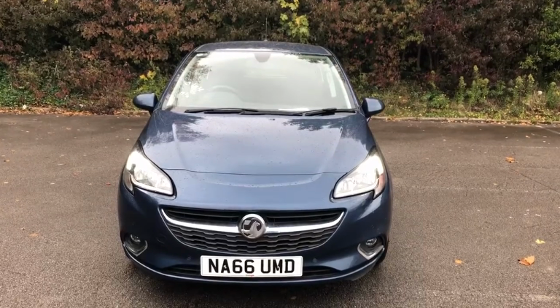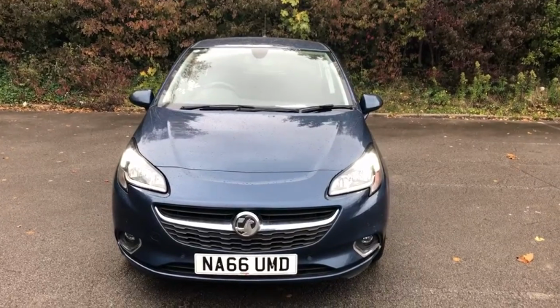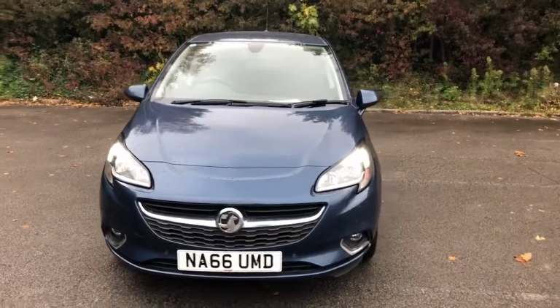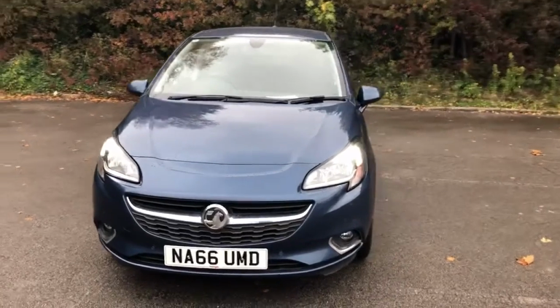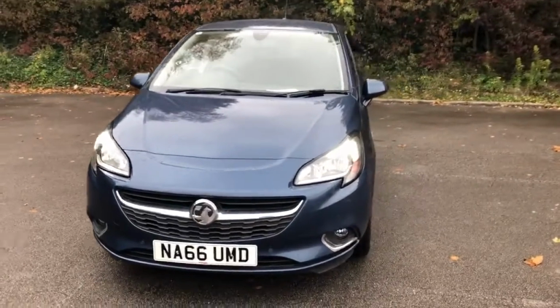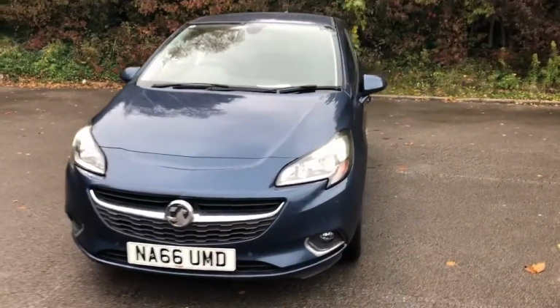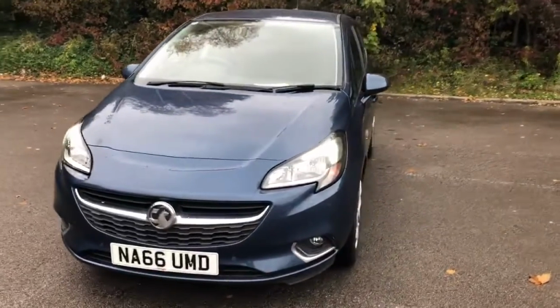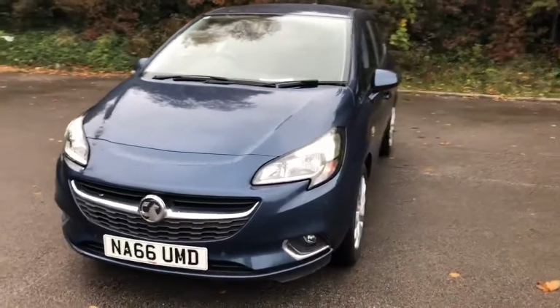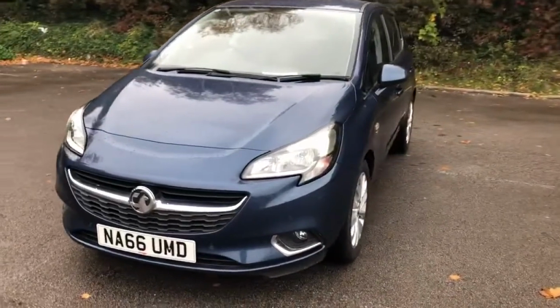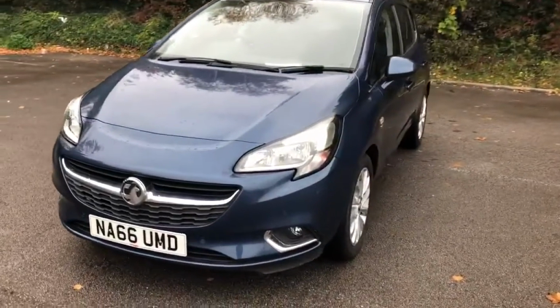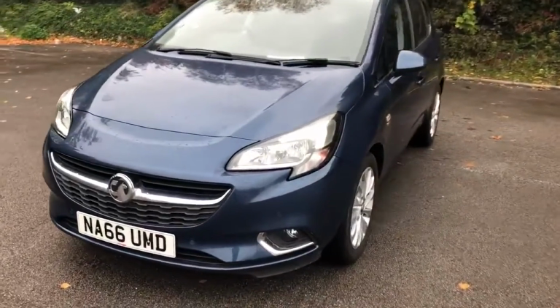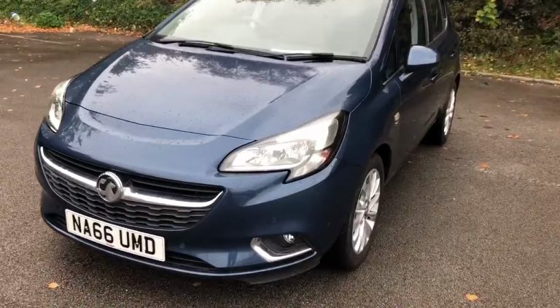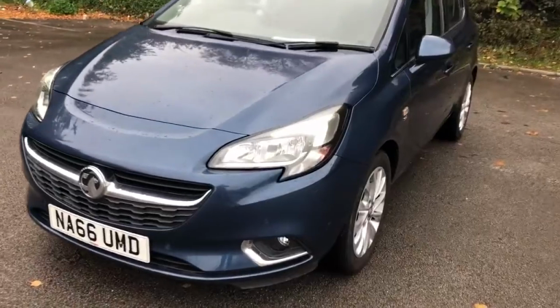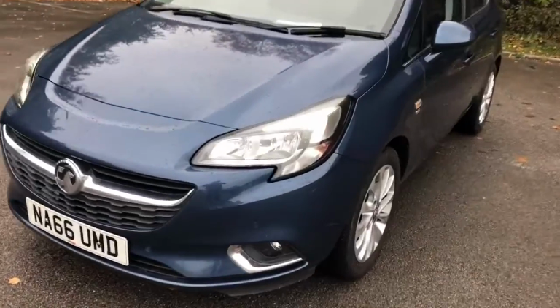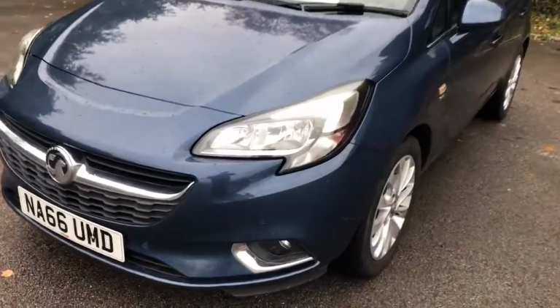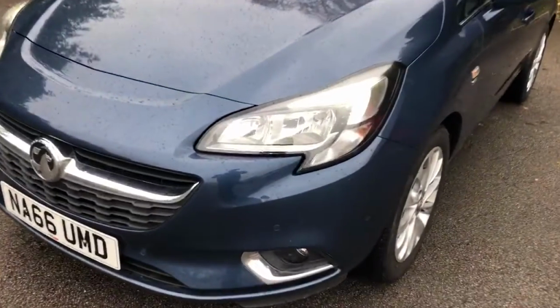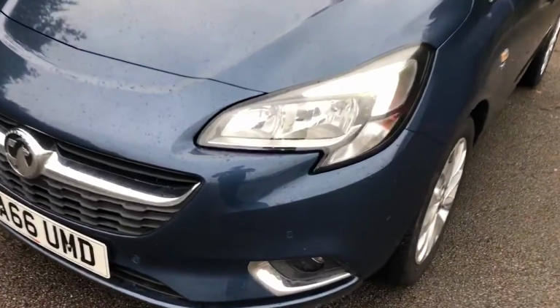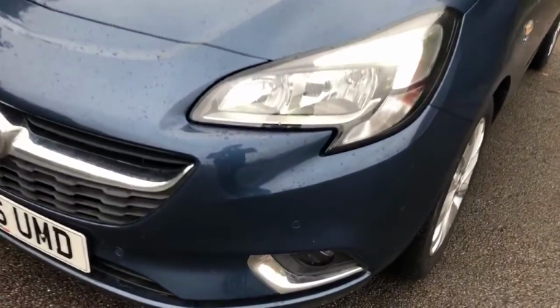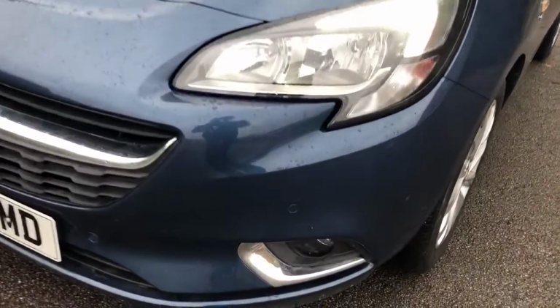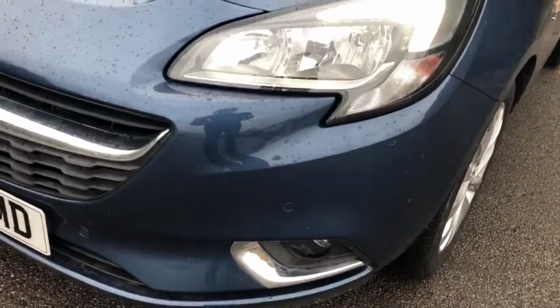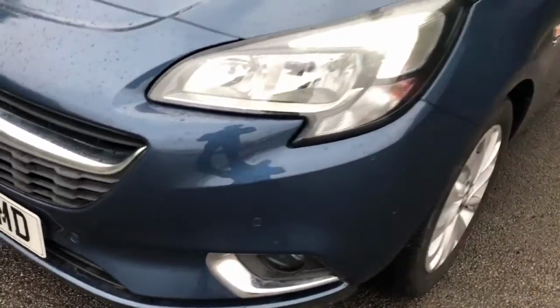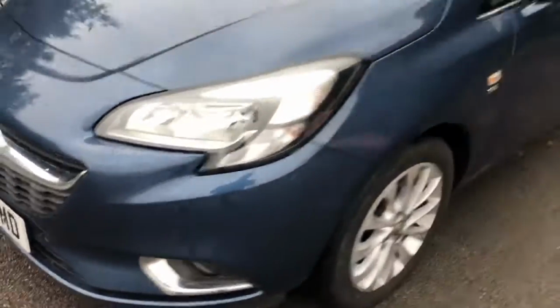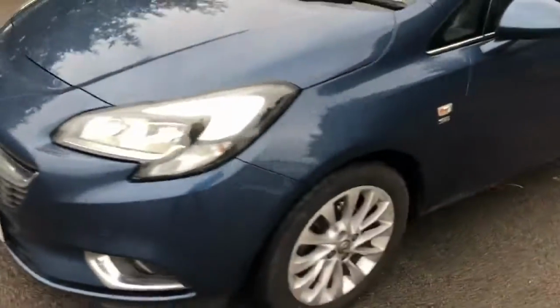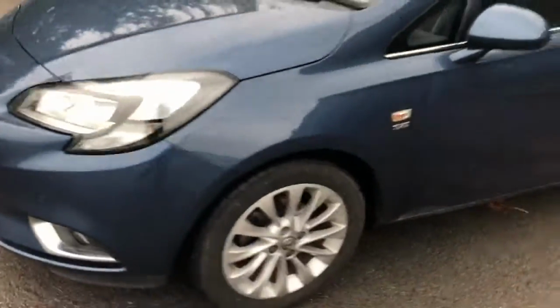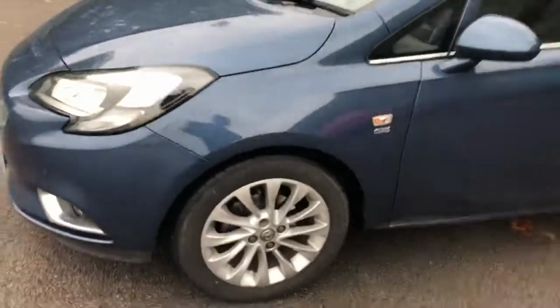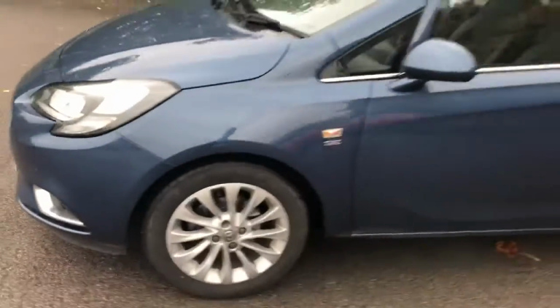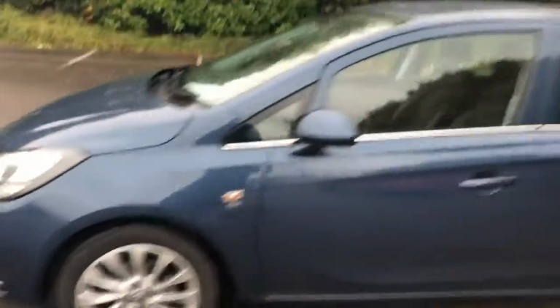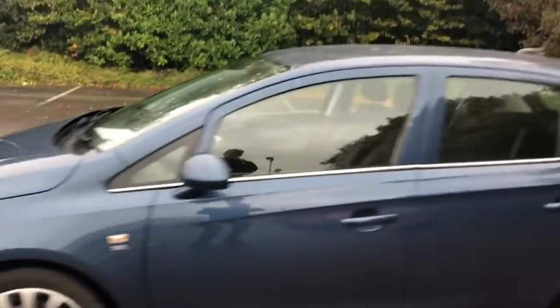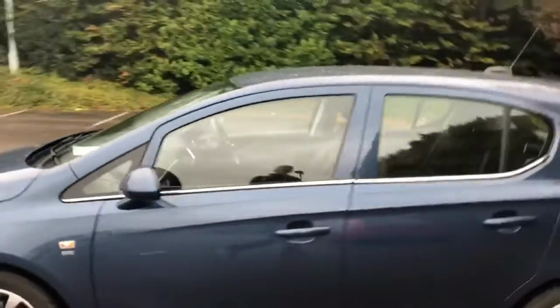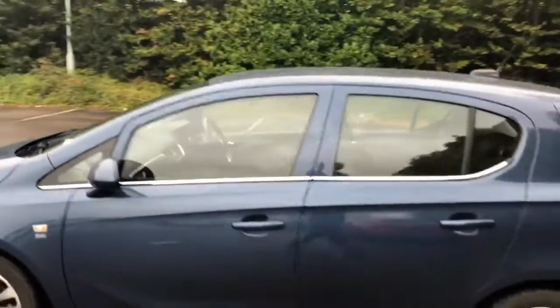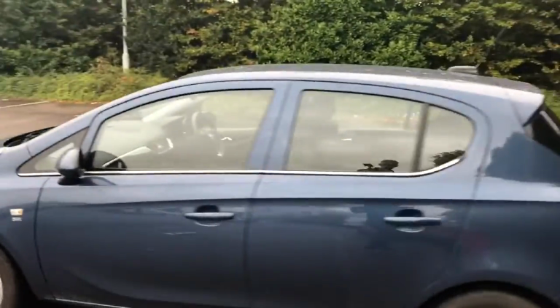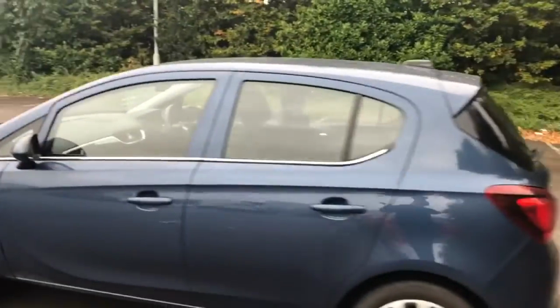Welcome to Pentagon Vauxhall at Lincoln Tritton Road. Here we have a 66 plate Vauxhall Corsa. It does have daytime running lights and front parking sensors, 16 inch wheels, colour-coded door mirrors and handles.